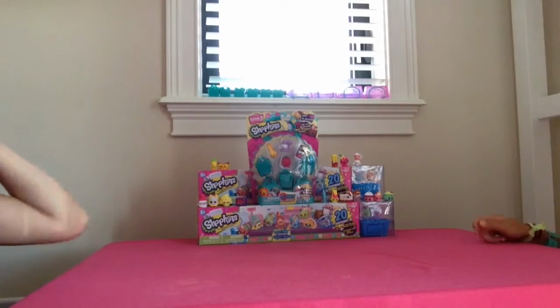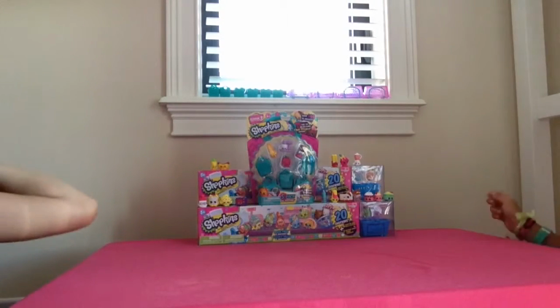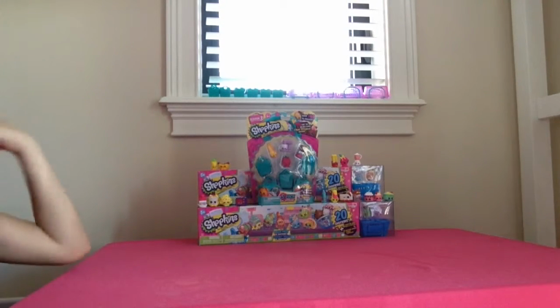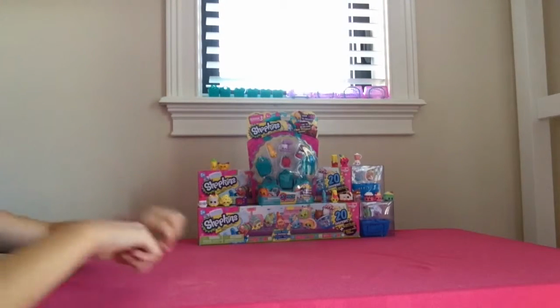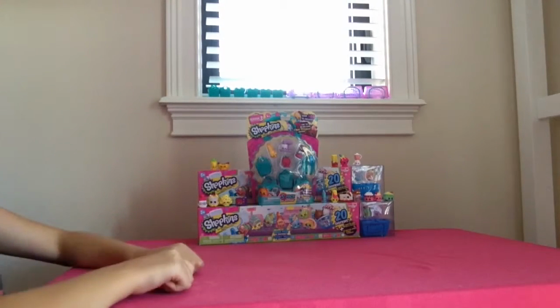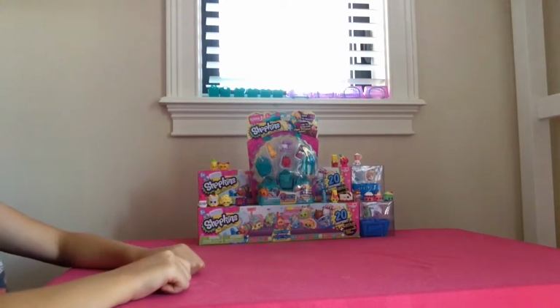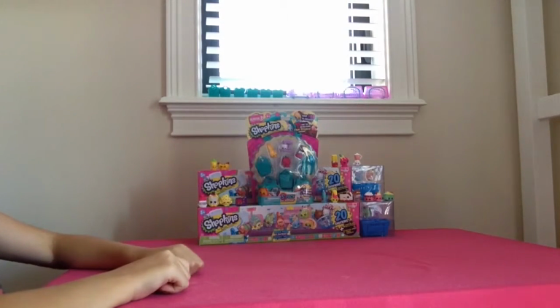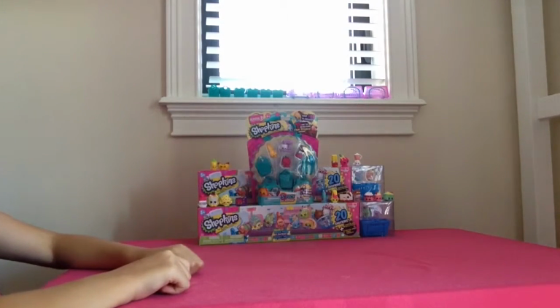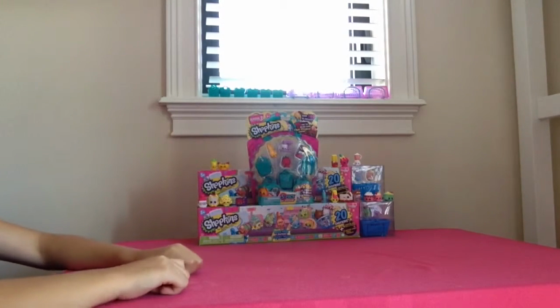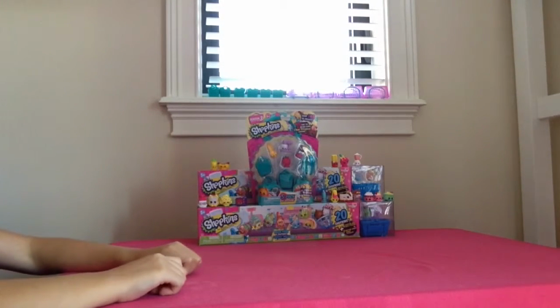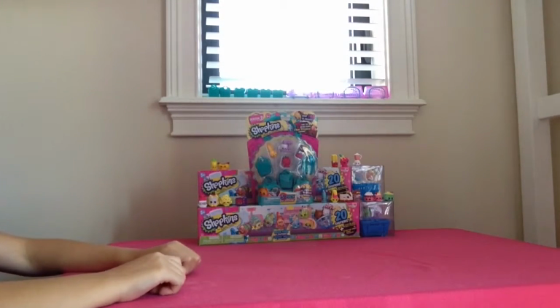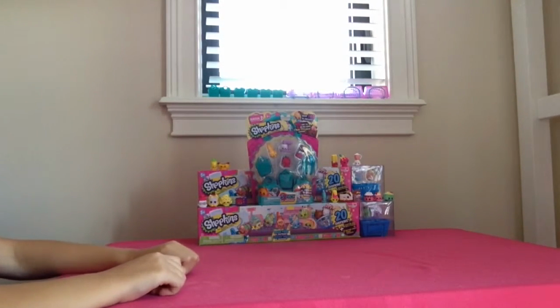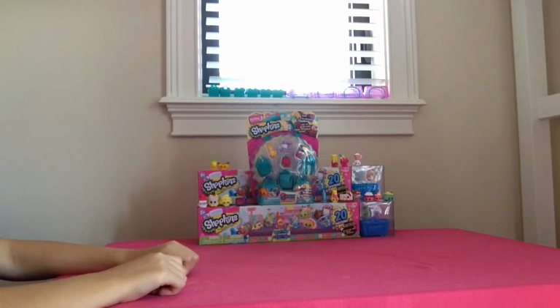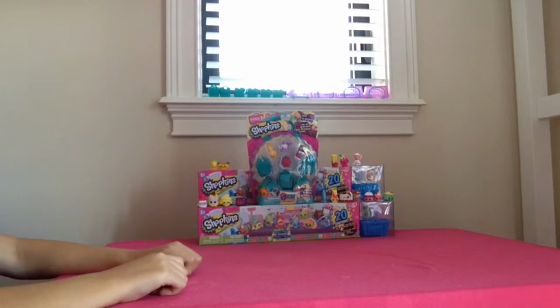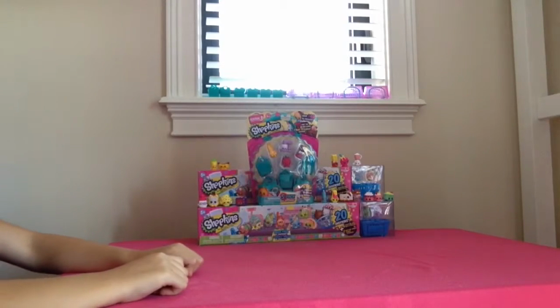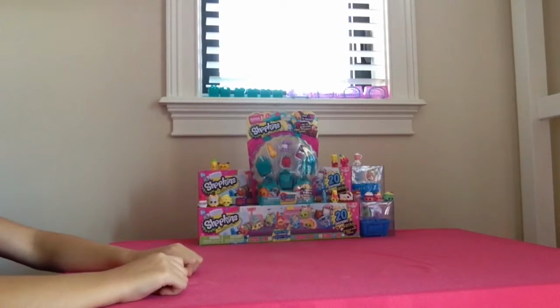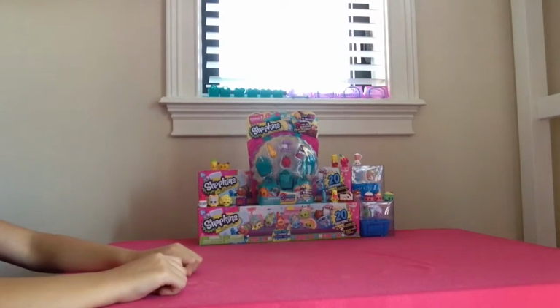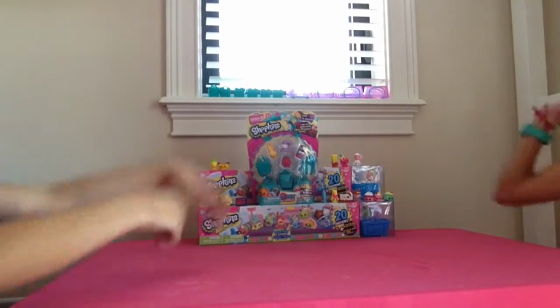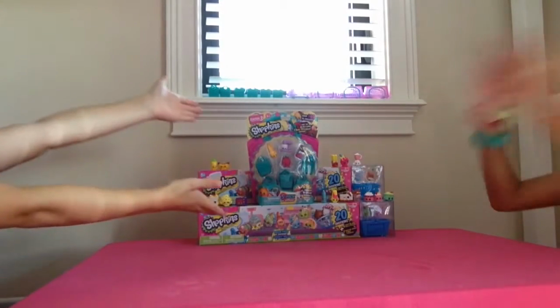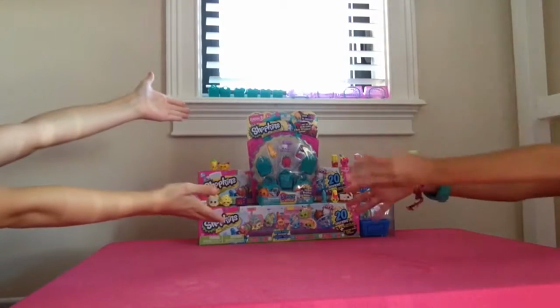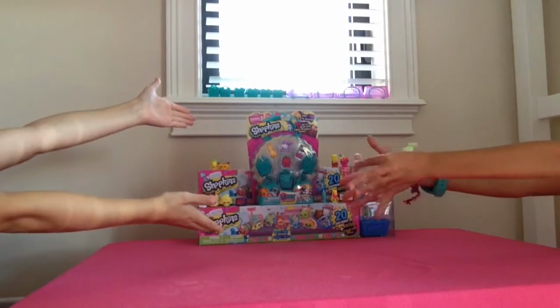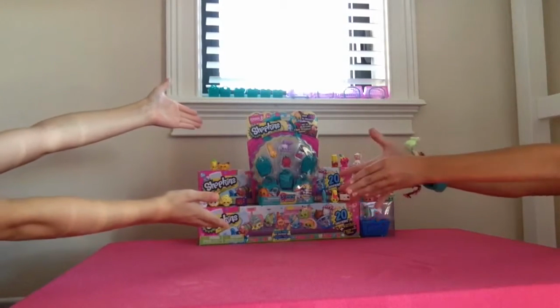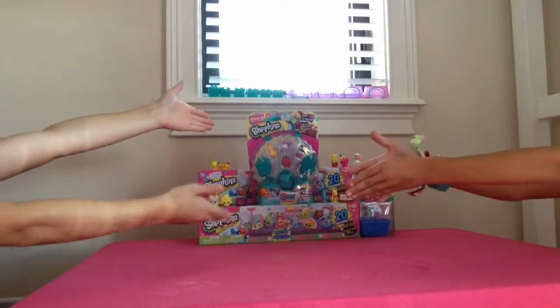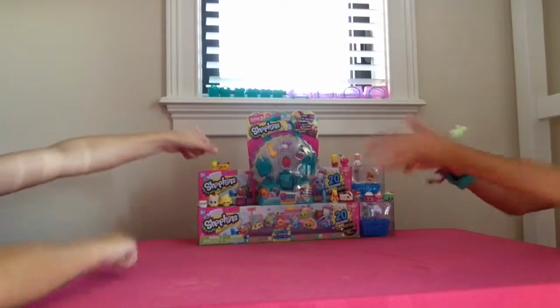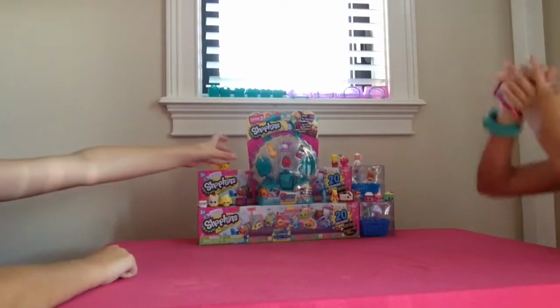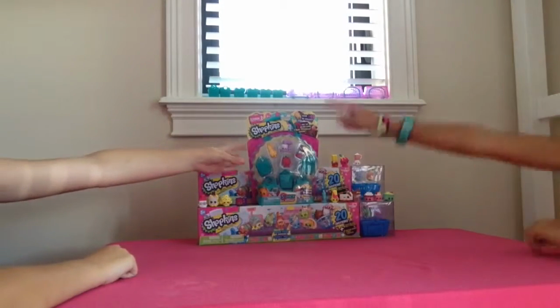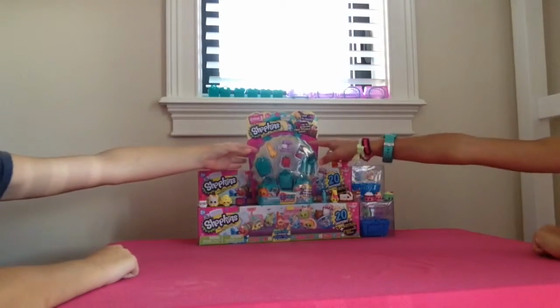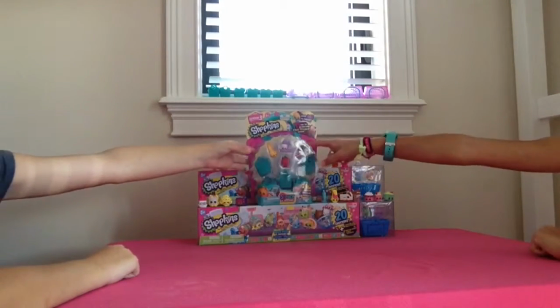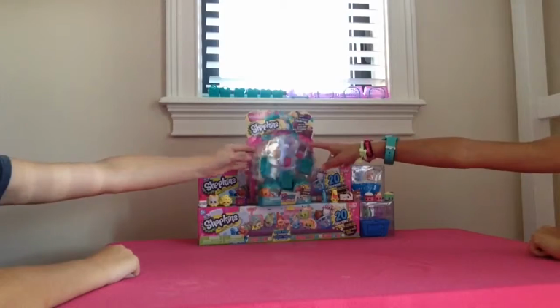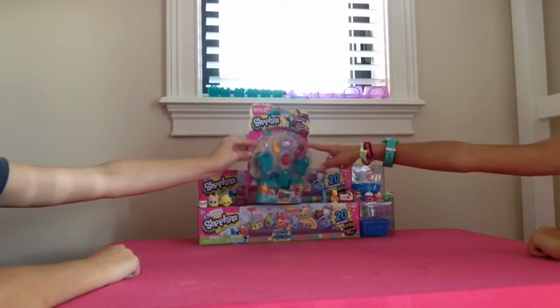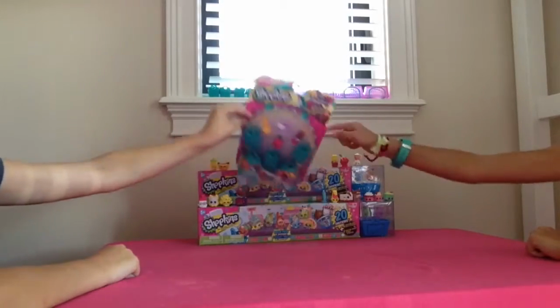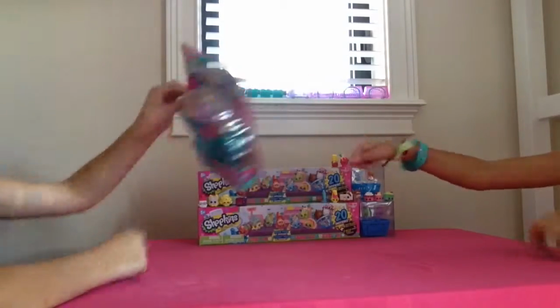Hi, I'm Tulsi Tarn. And I'm Tiki Tarn. And today we are going to be opening up Shopkins. We have a Season 3 5-pack to open up today. So let's get started.